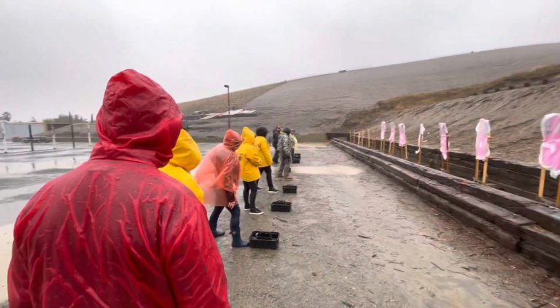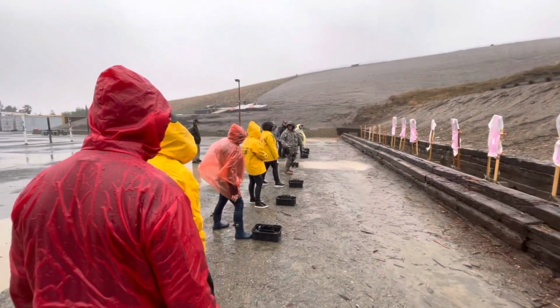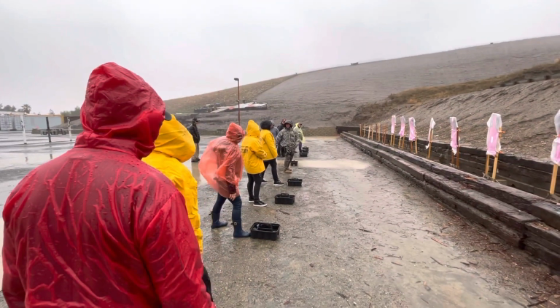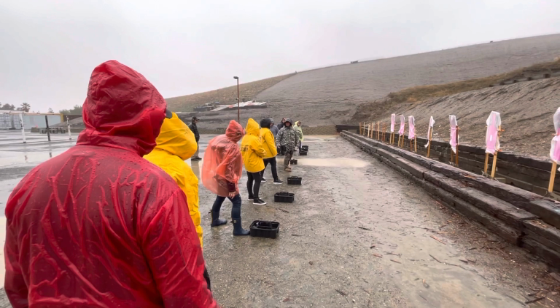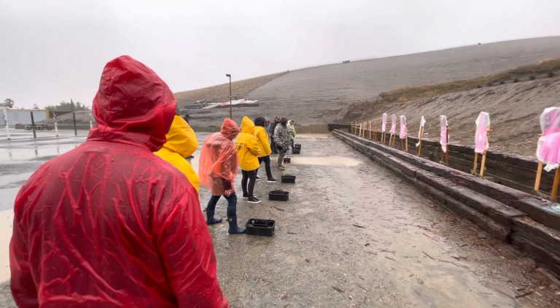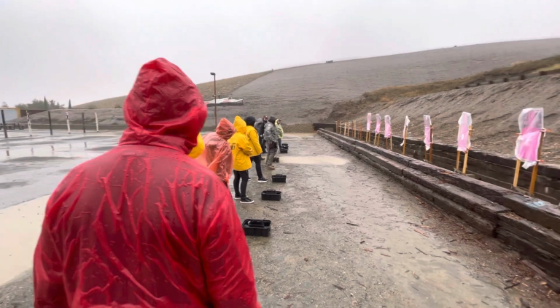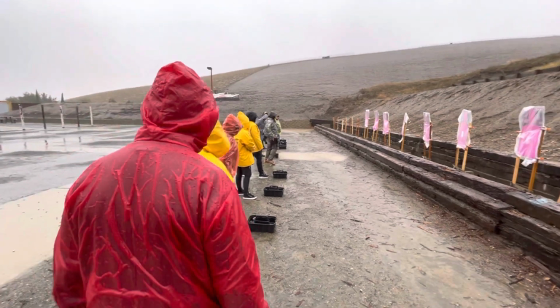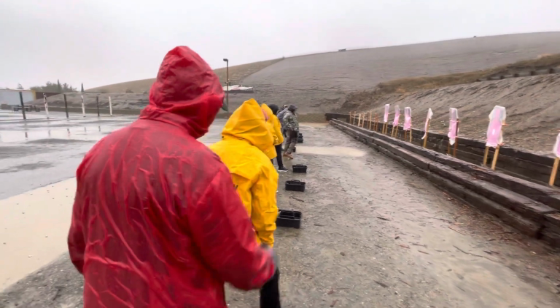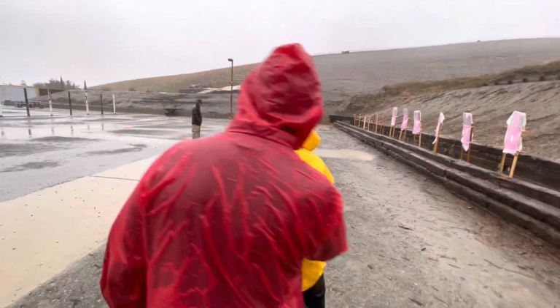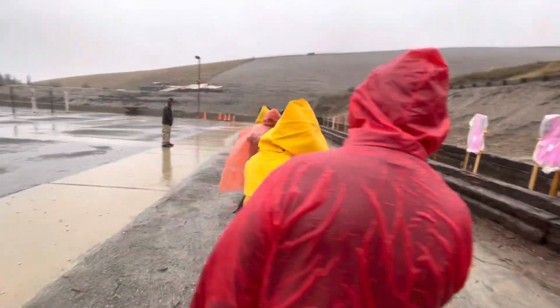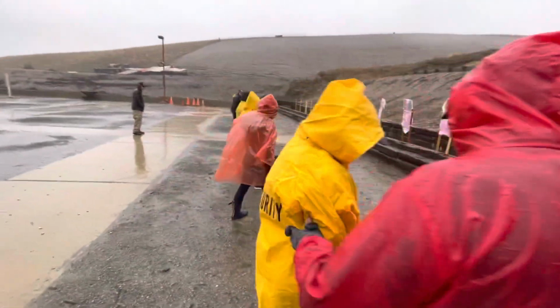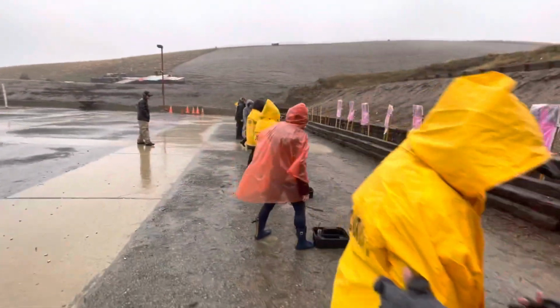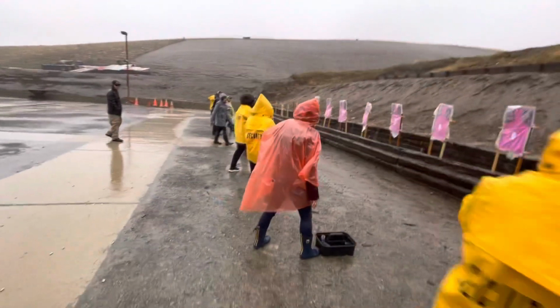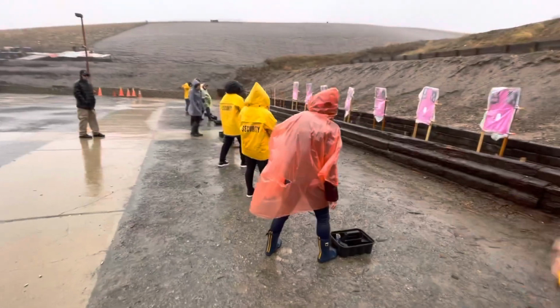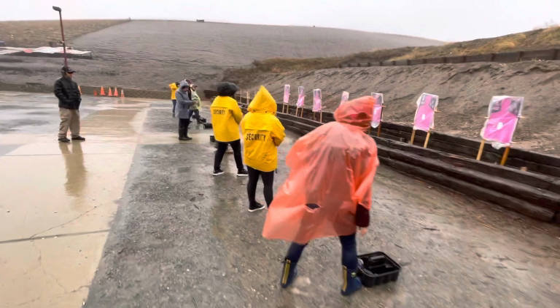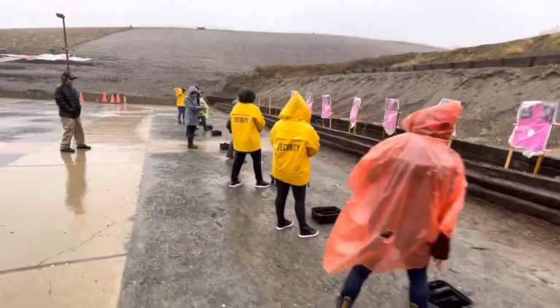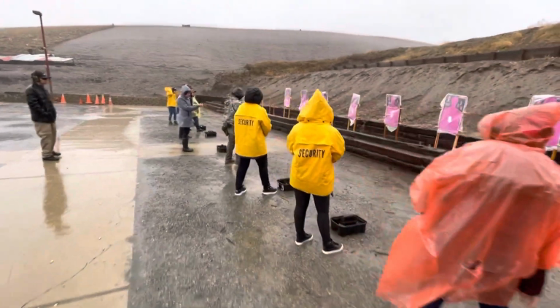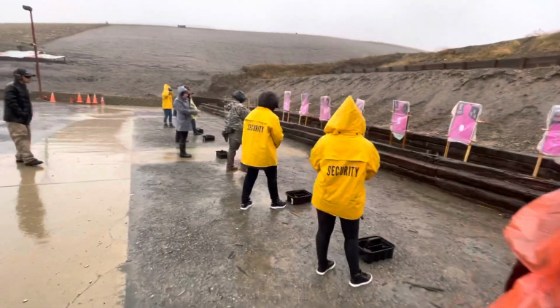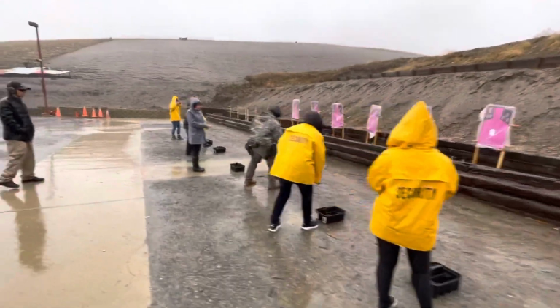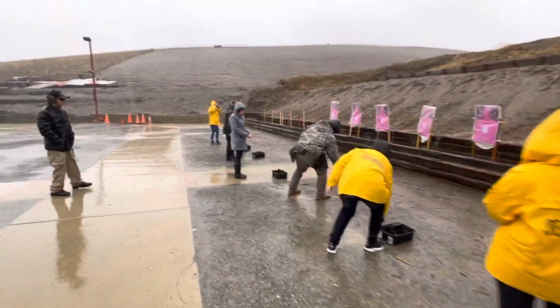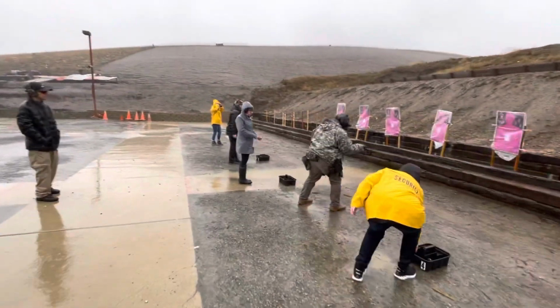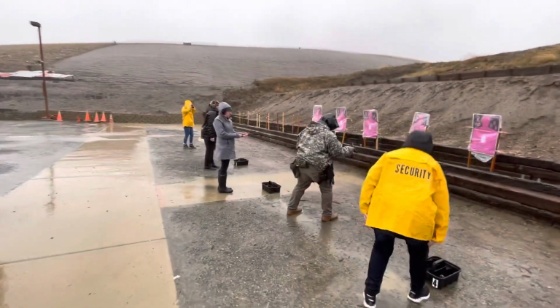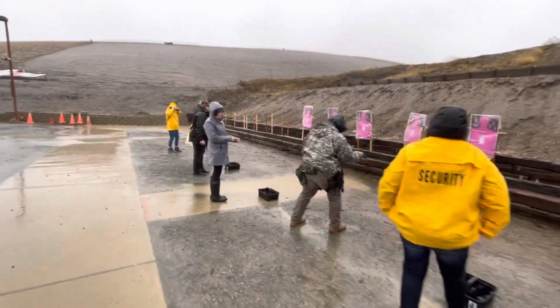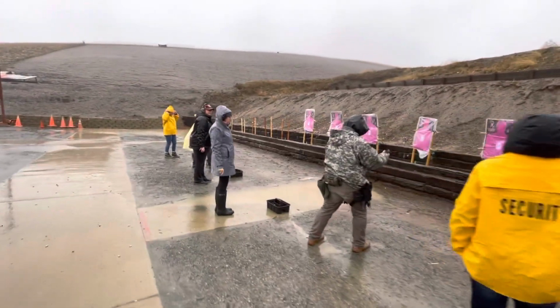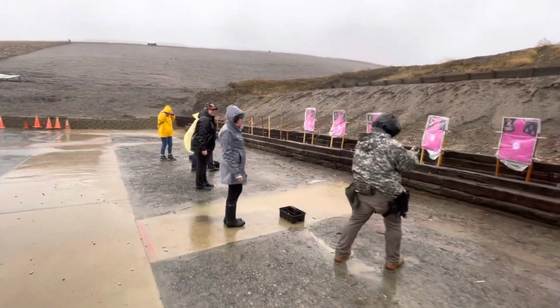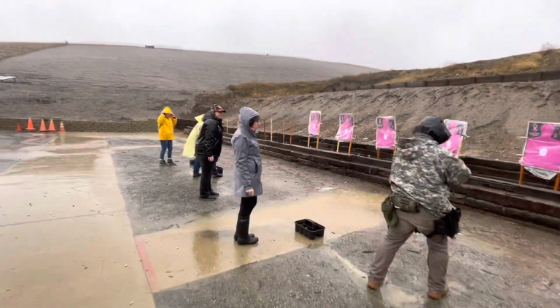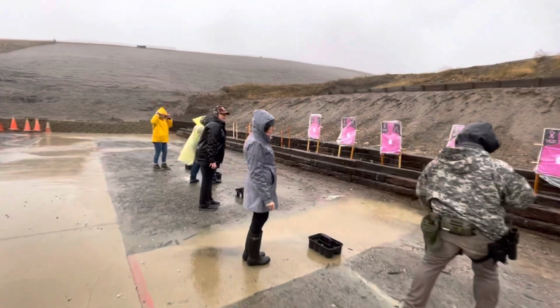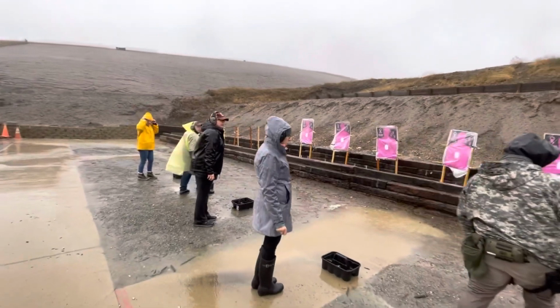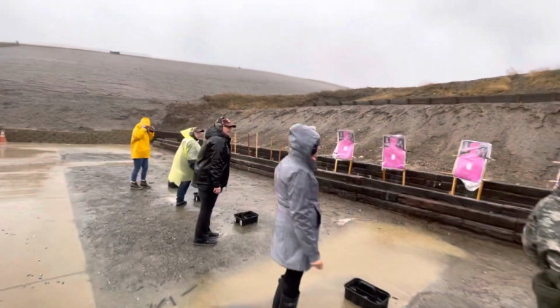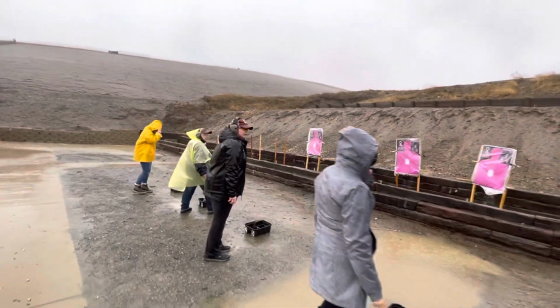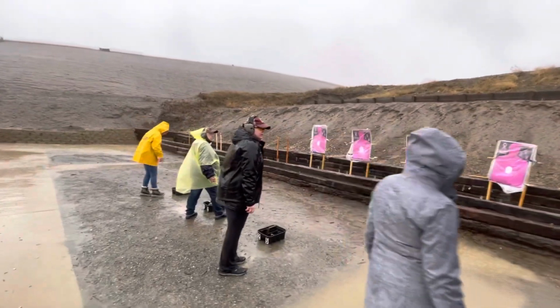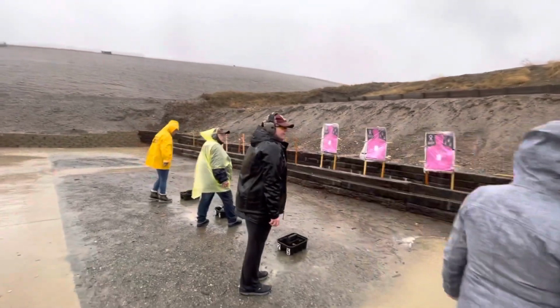Everybody has eyes and ears? Good. All right, so from this position I picked up my gun out of the box, loaded, and made ready — so we have a ready gun to fire.